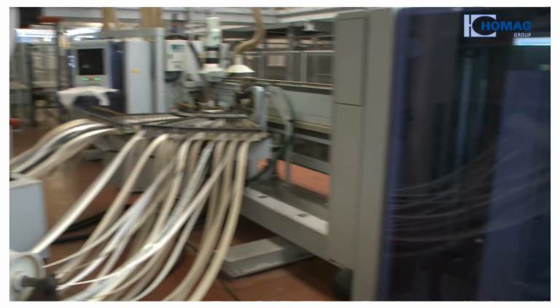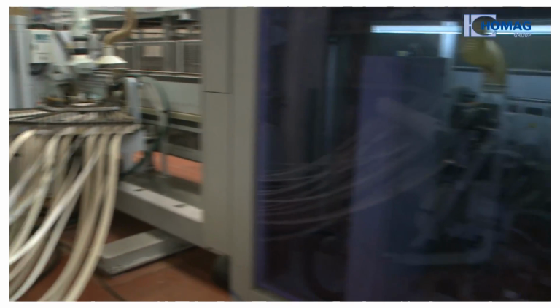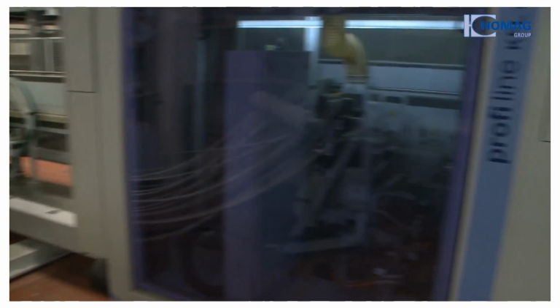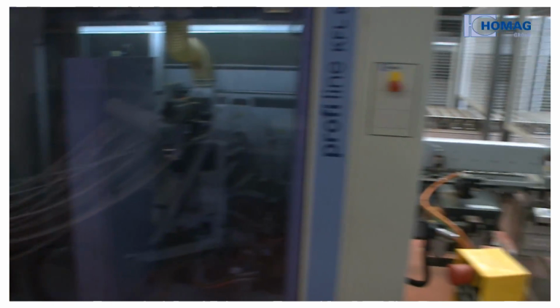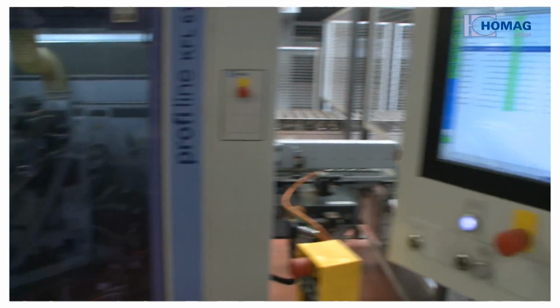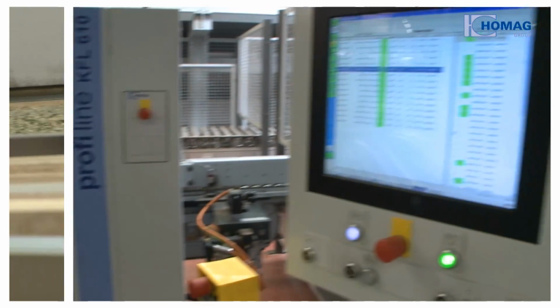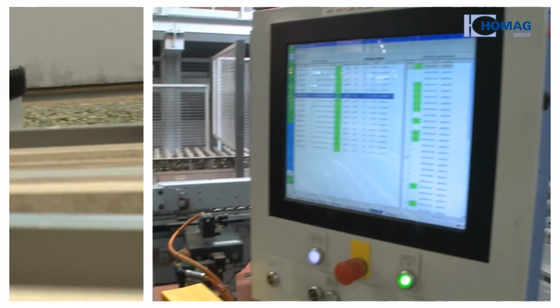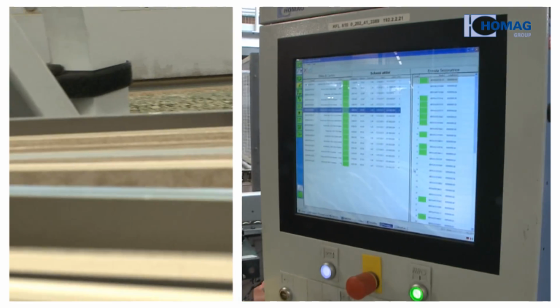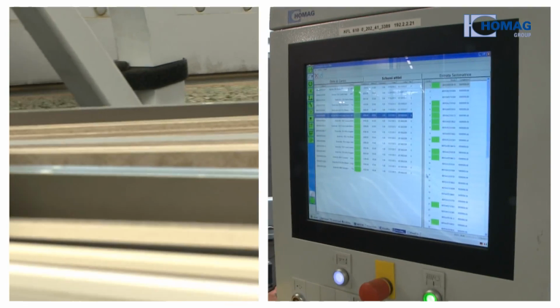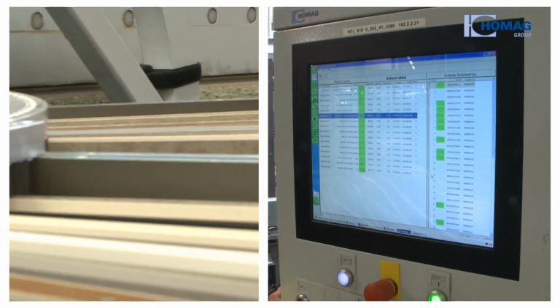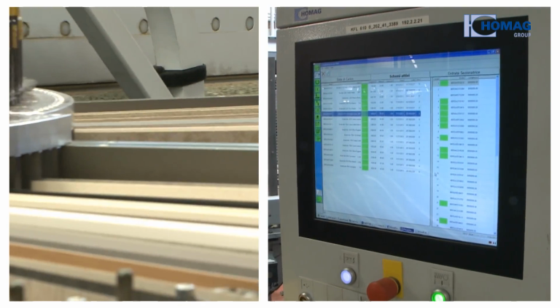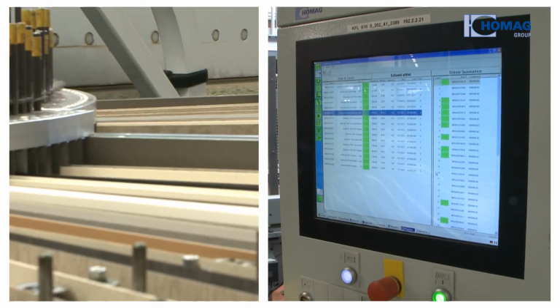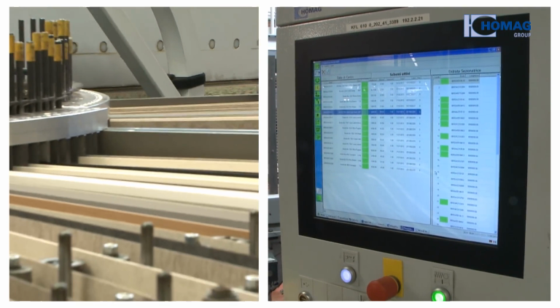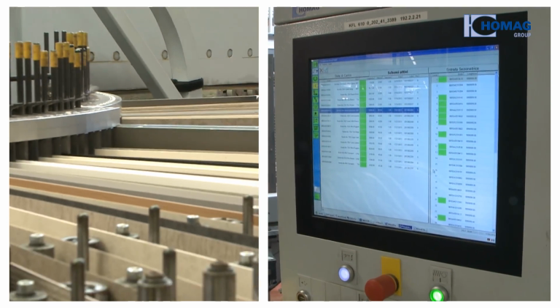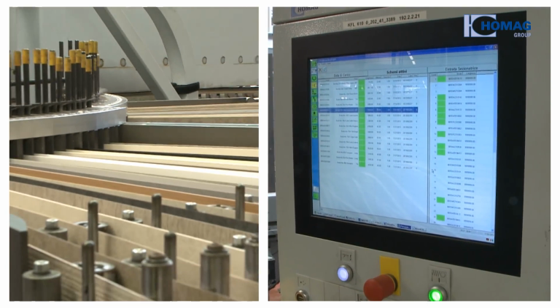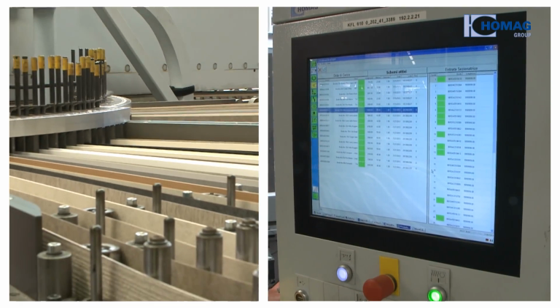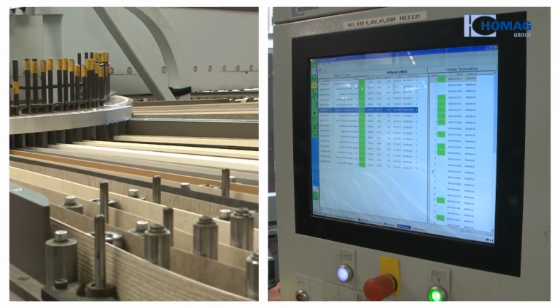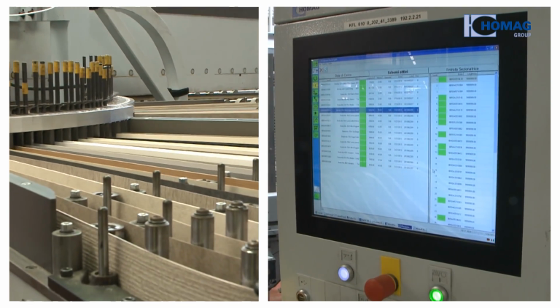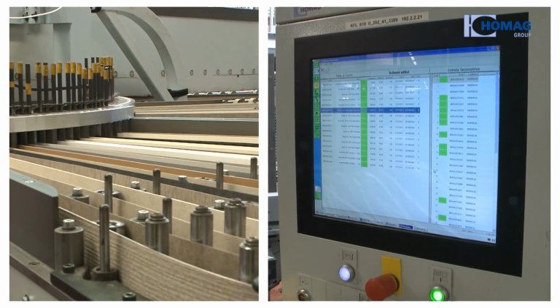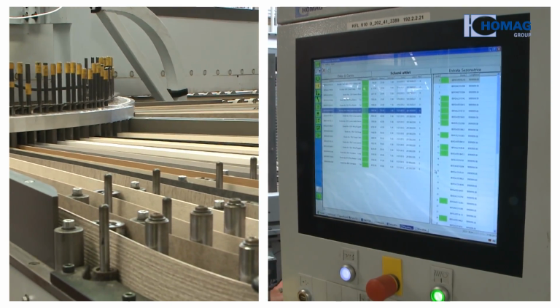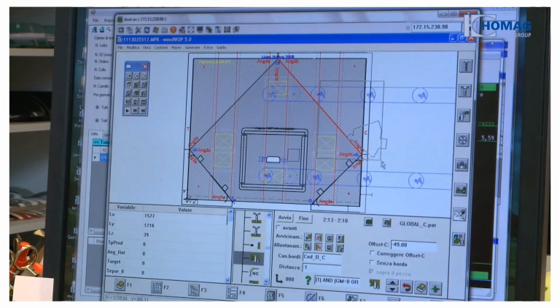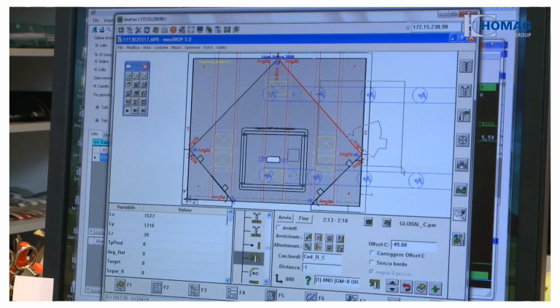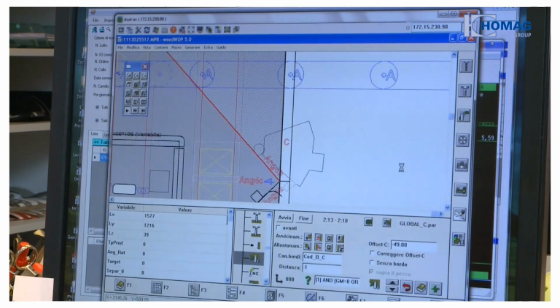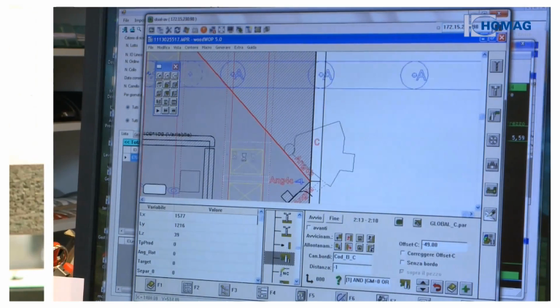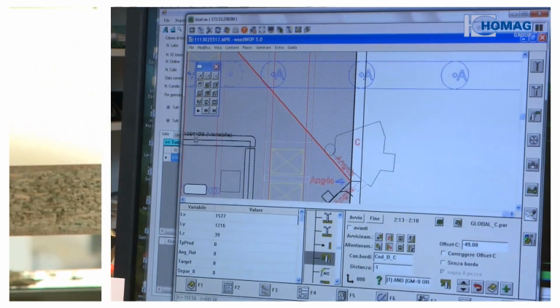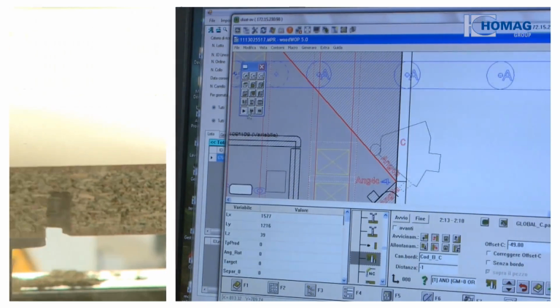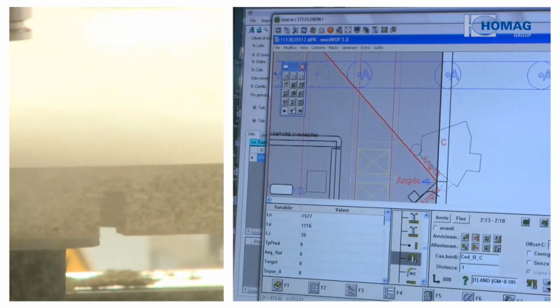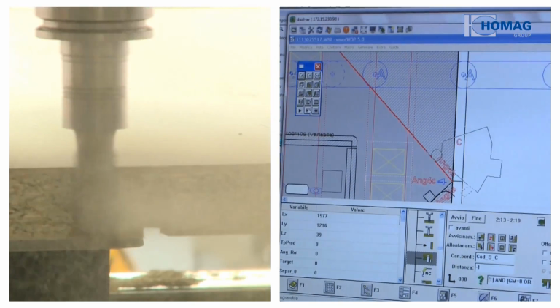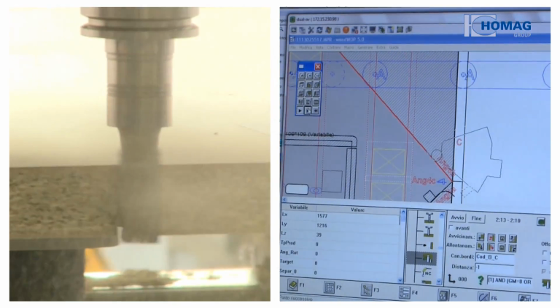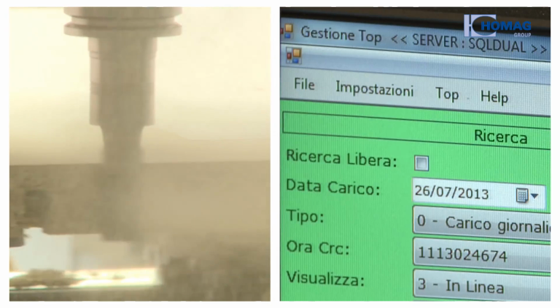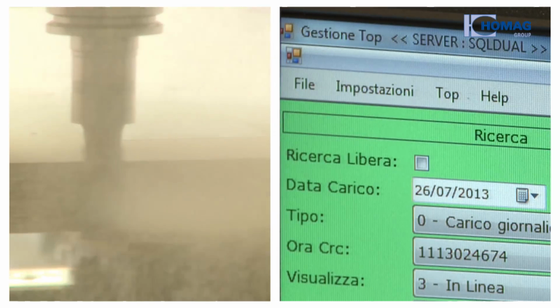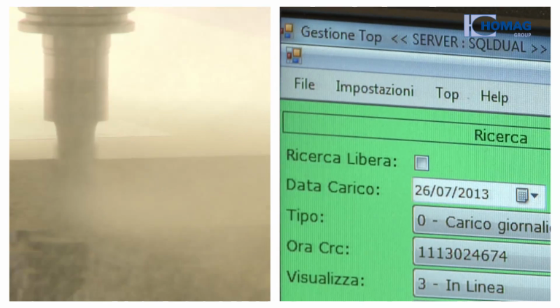The system's flexibility is possible thanks to the control system software MOS. It controls all of the processes and communicates in the company's language.